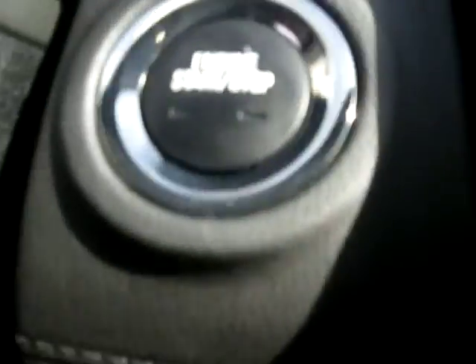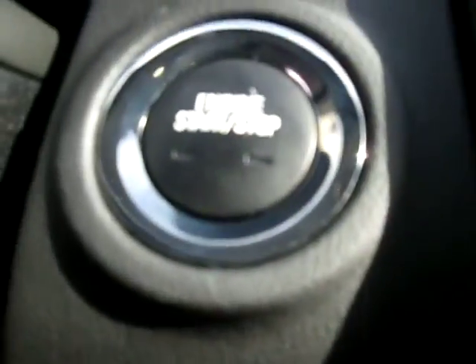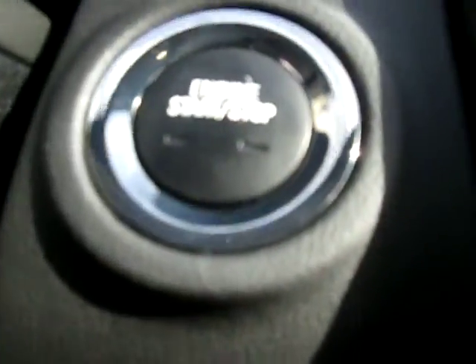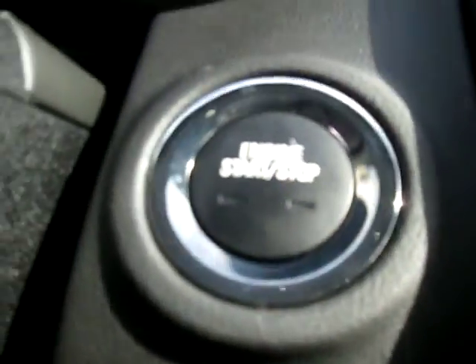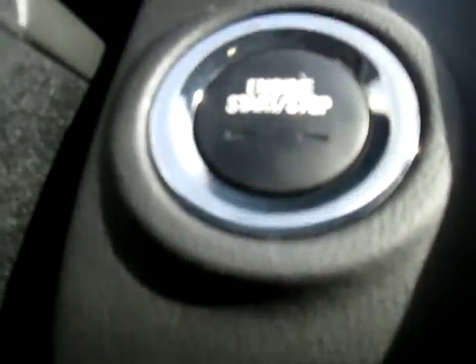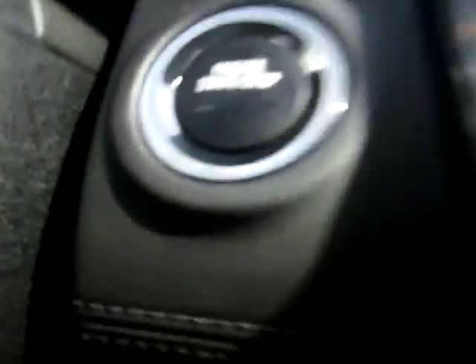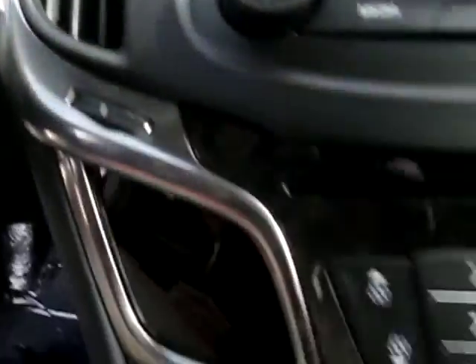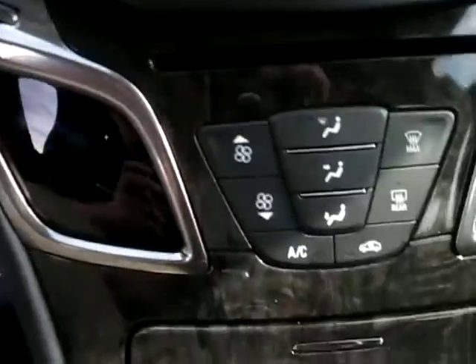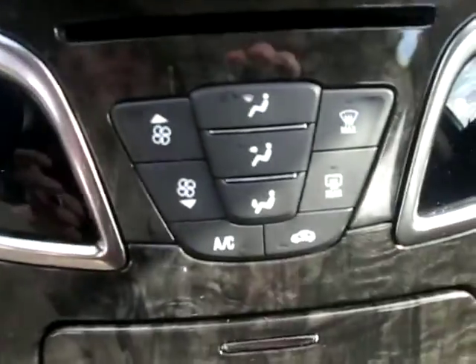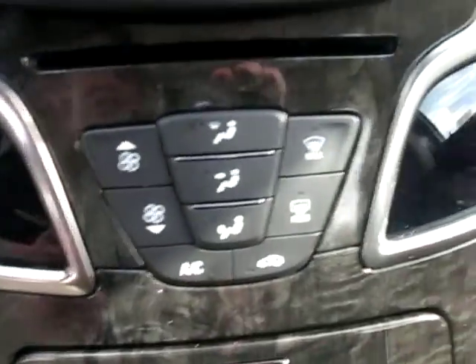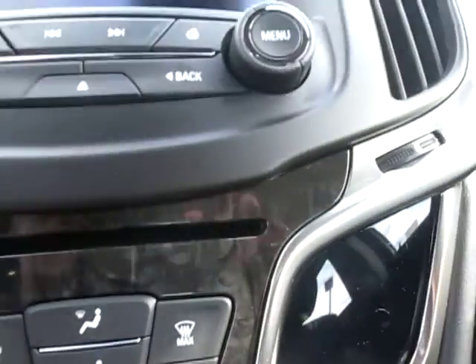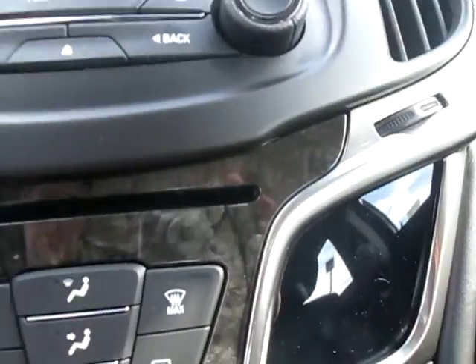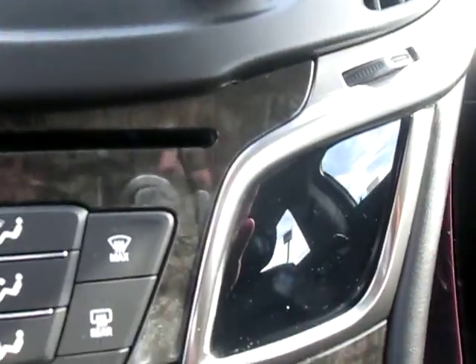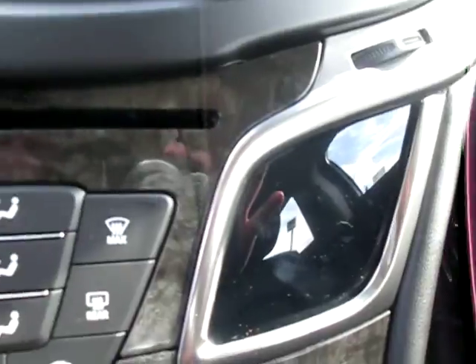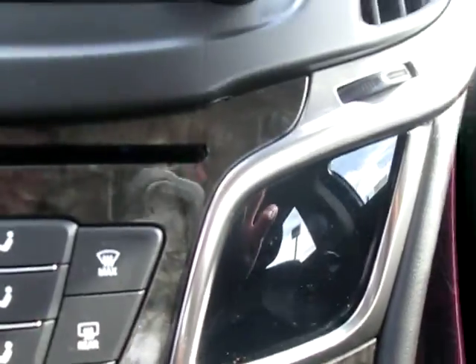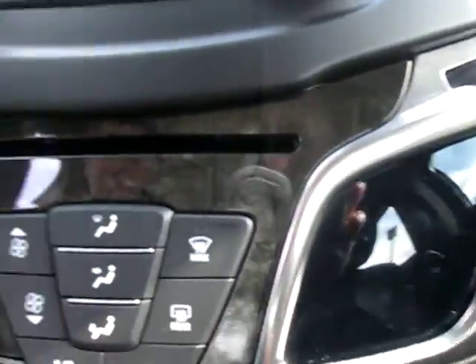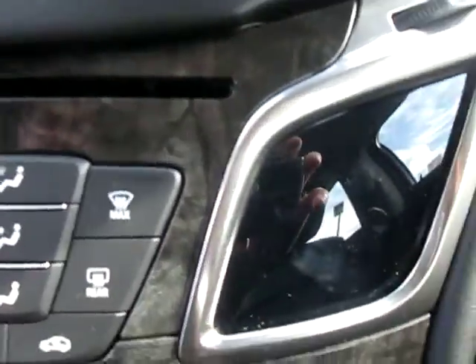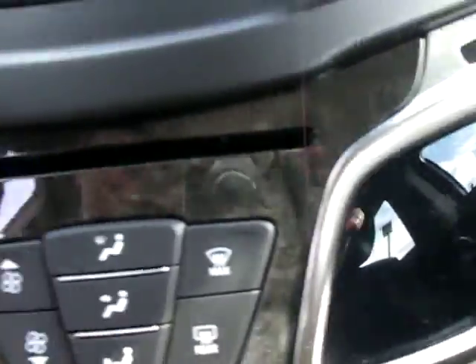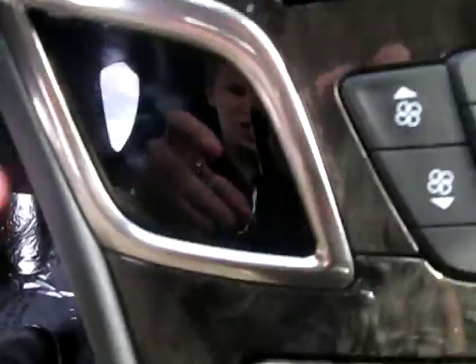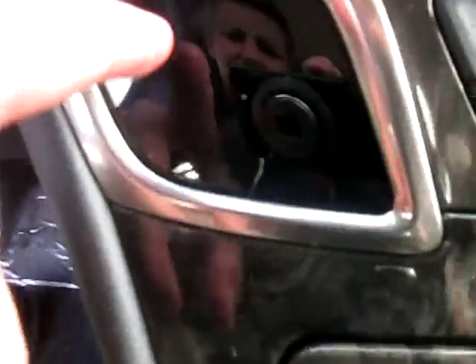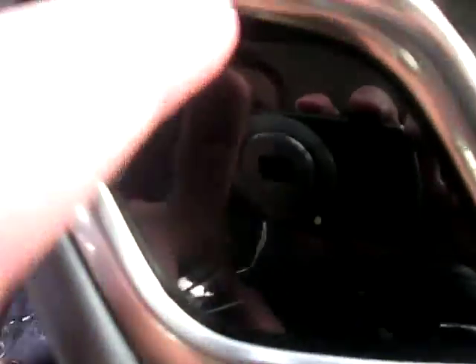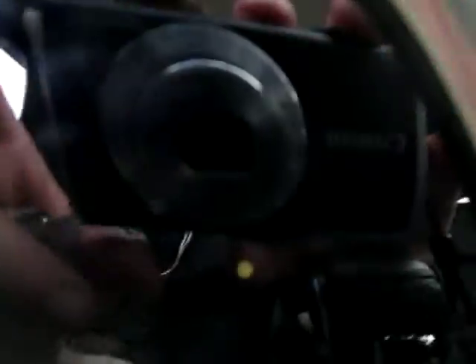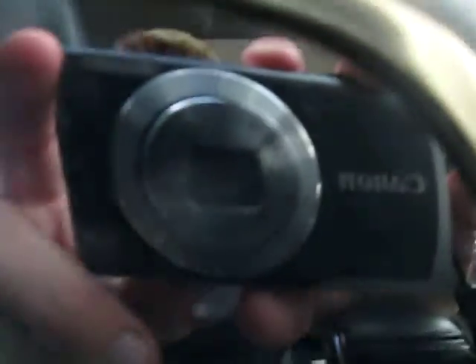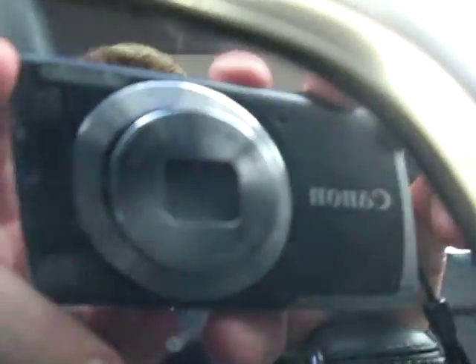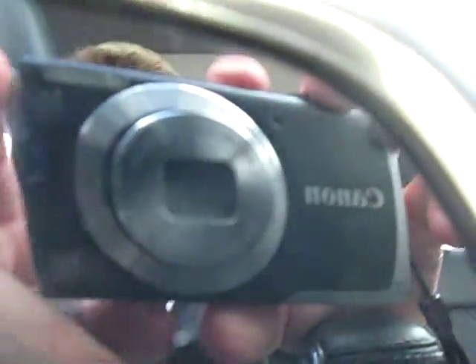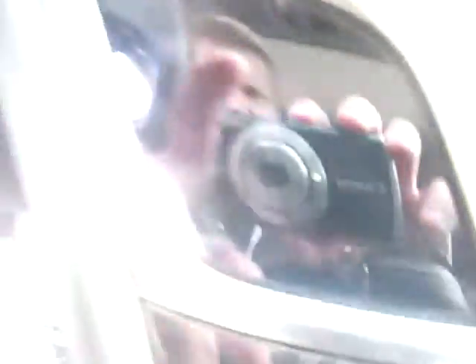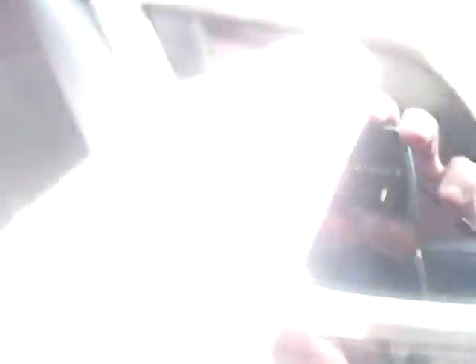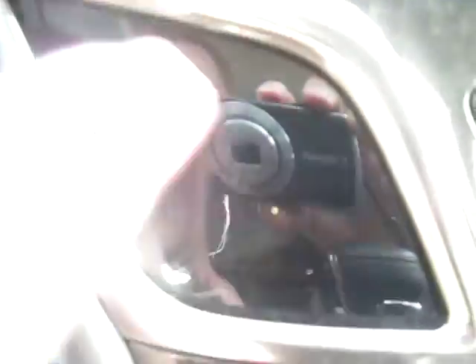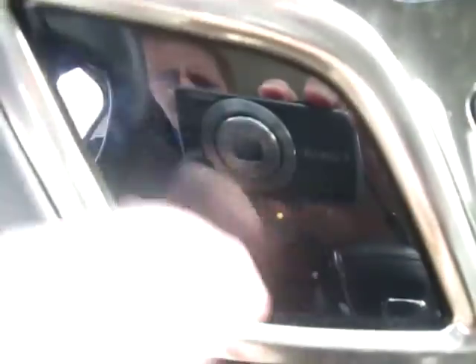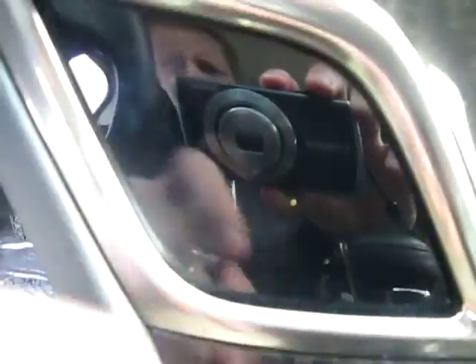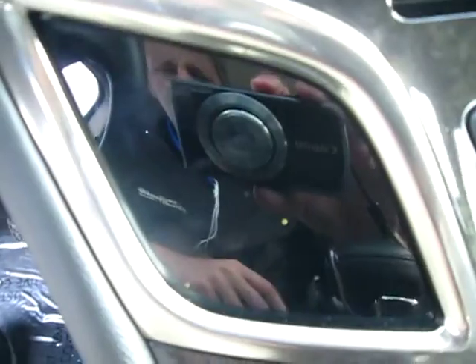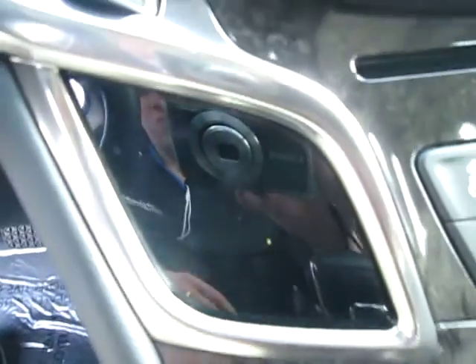It is push to start, which is great. We have a great AC system in here as well as a cooling system. It does have heated seats — they are all digital right there, which is great.